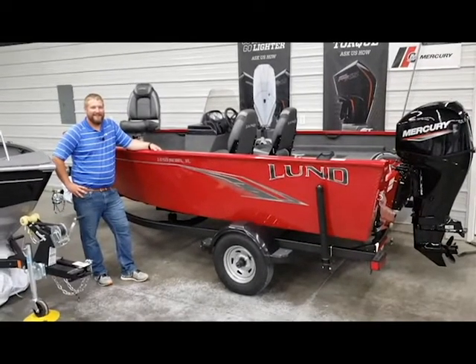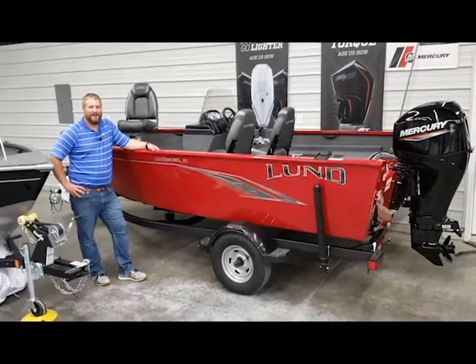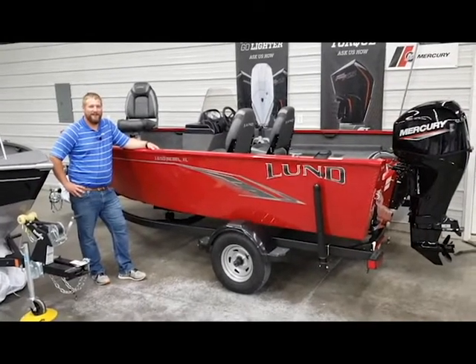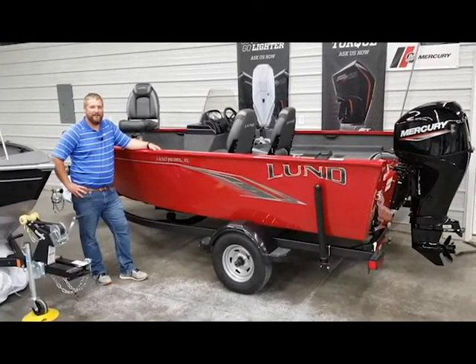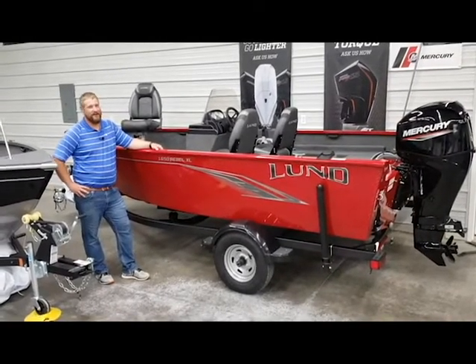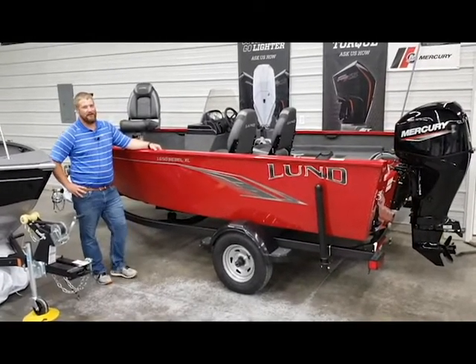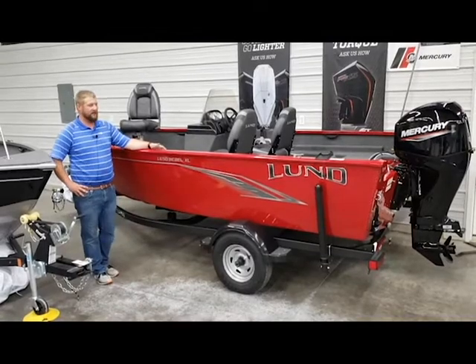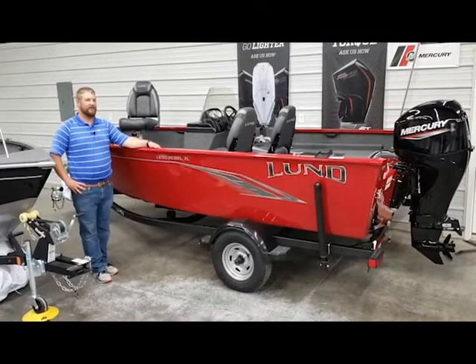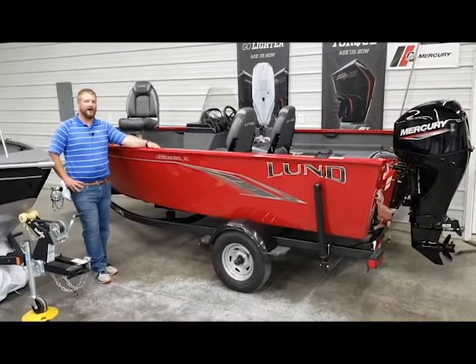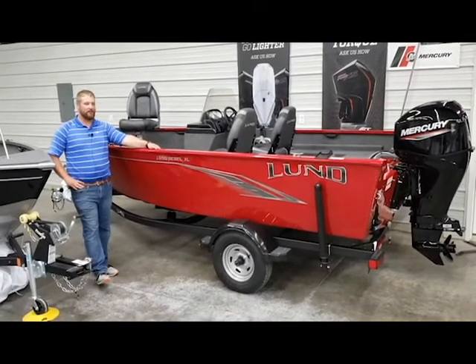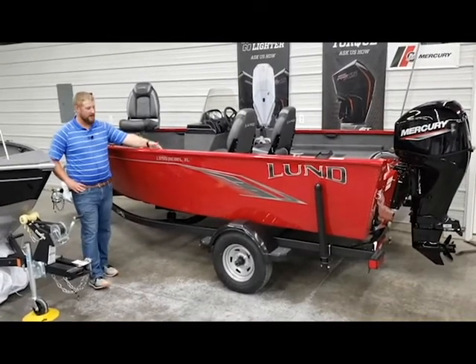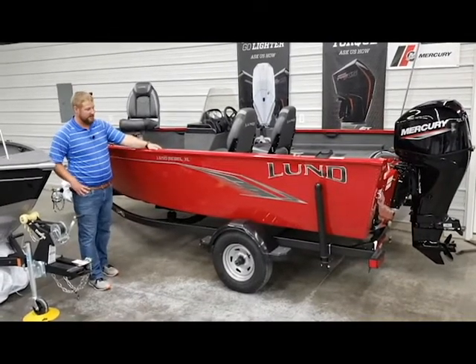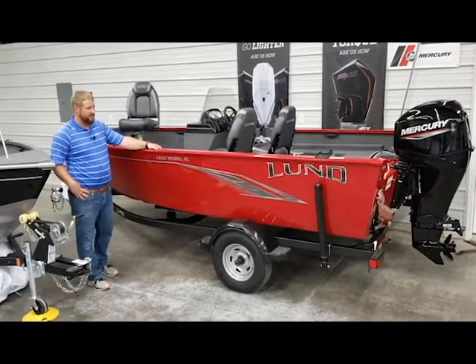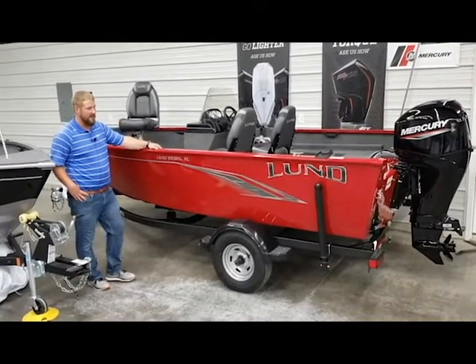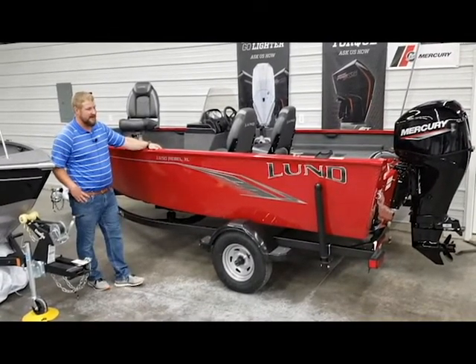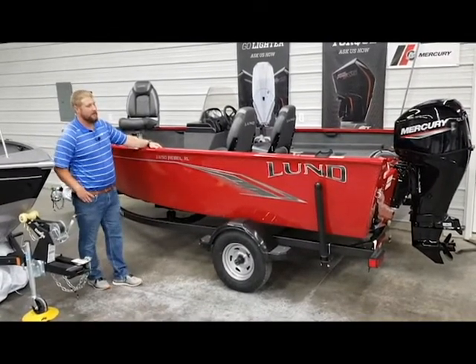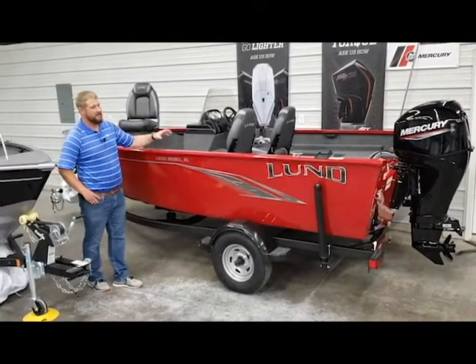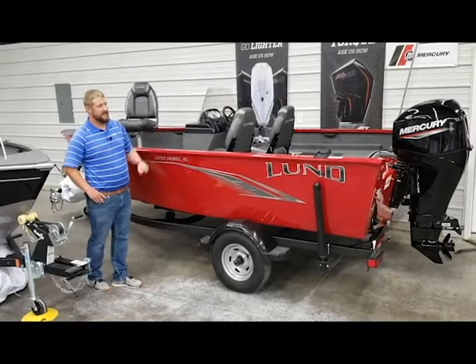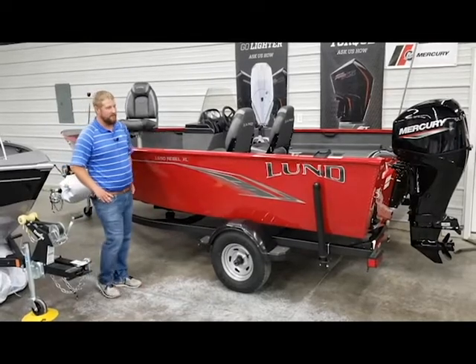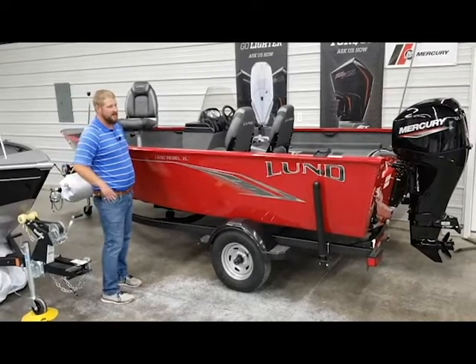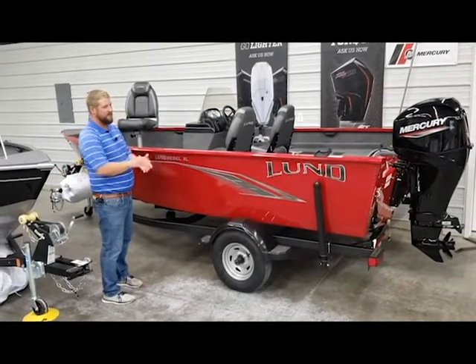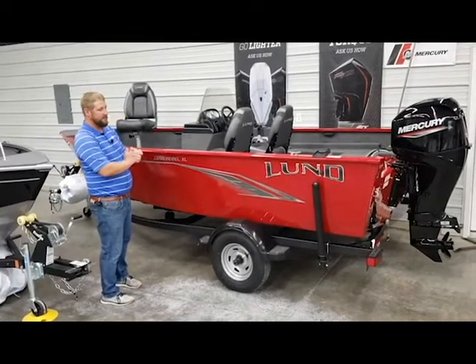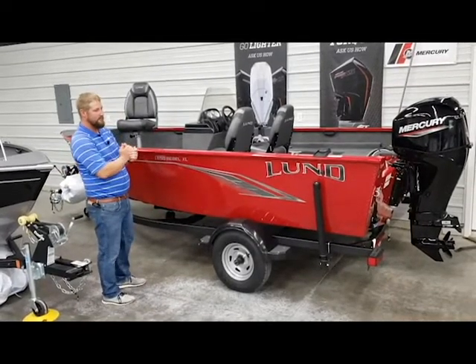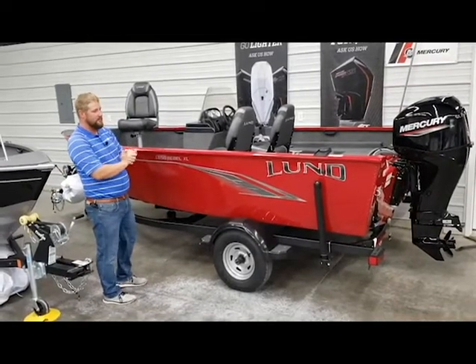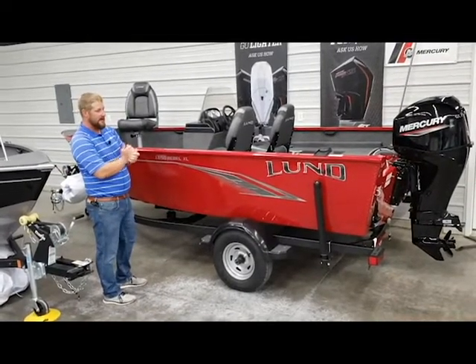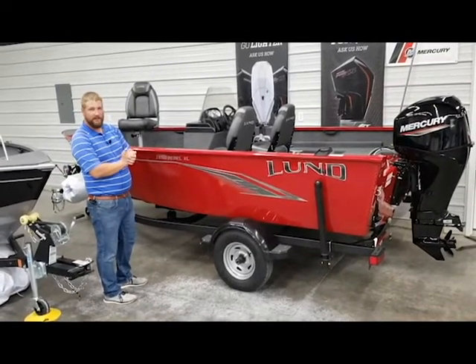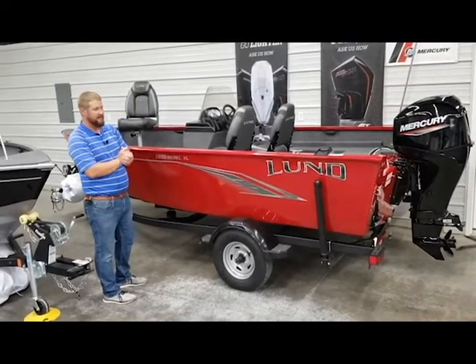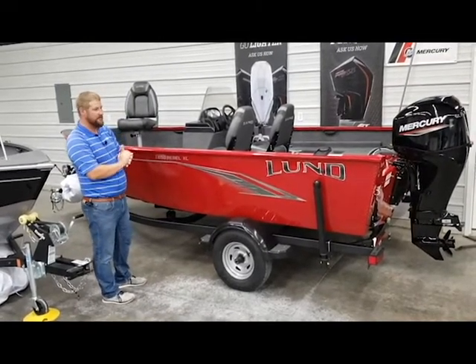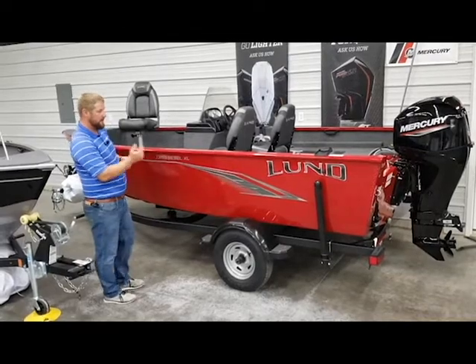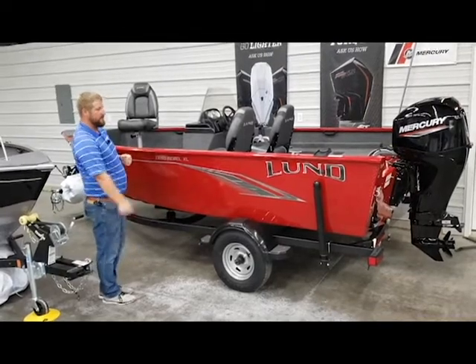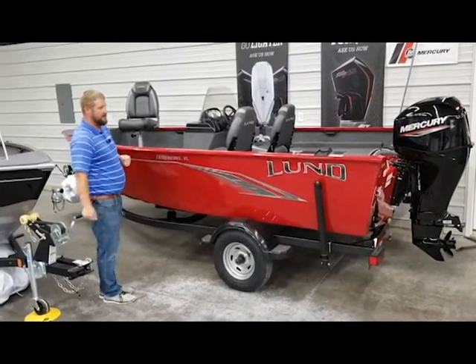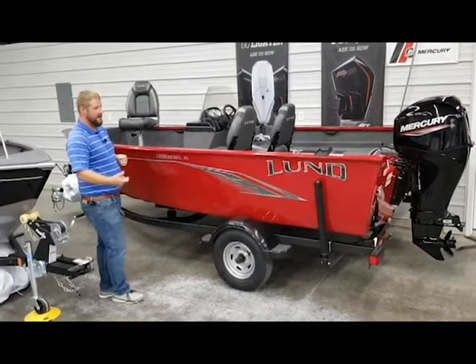Hey everybody, Hunter with SW Marine in Palo, Iowa here. Today we're going to do a video walkthrough tour on the Lund 1650 Rebel XL. We're really excited to have this boat in stock this year — it was a new model introduced midway through last year.